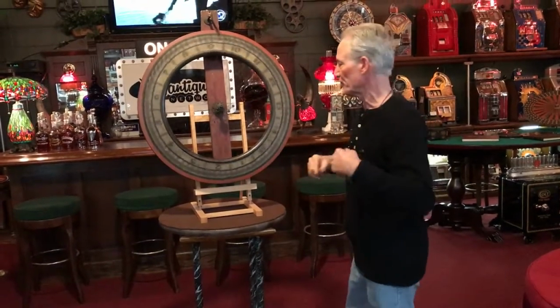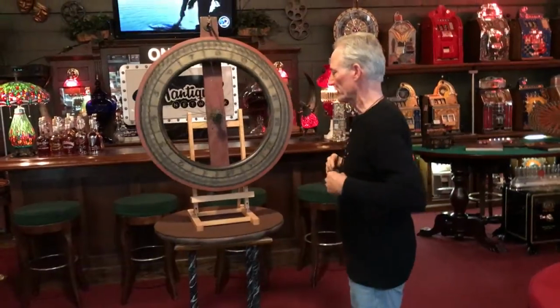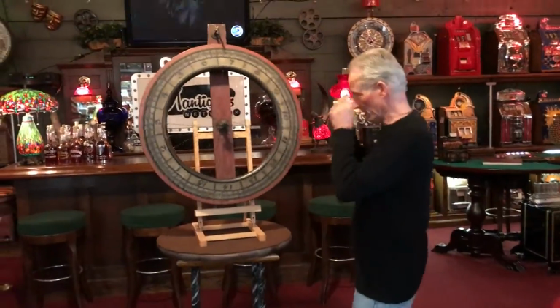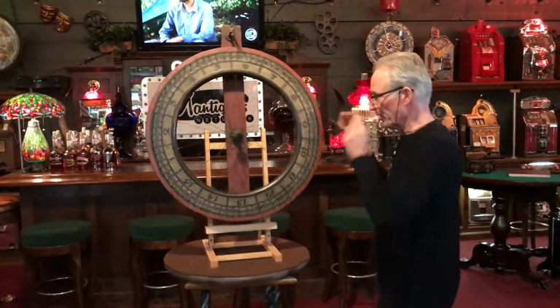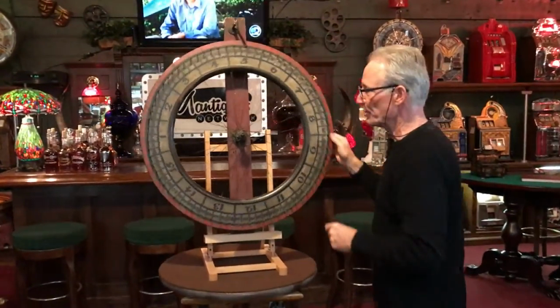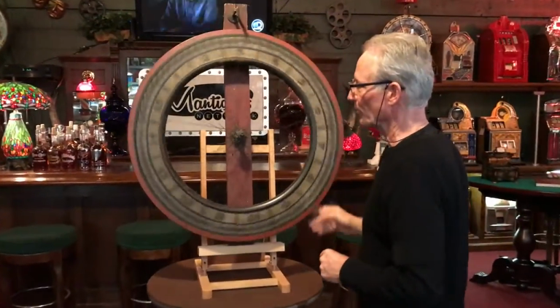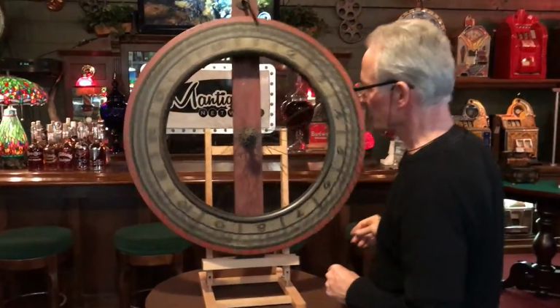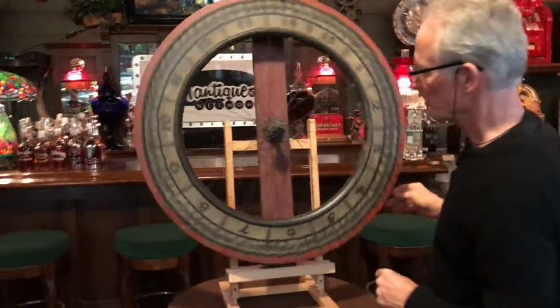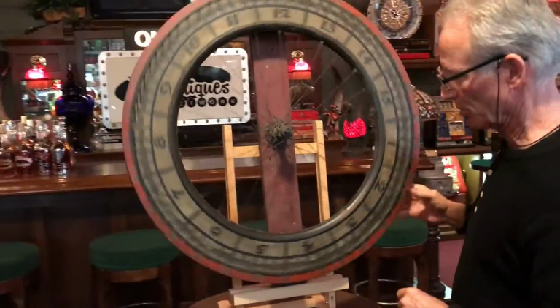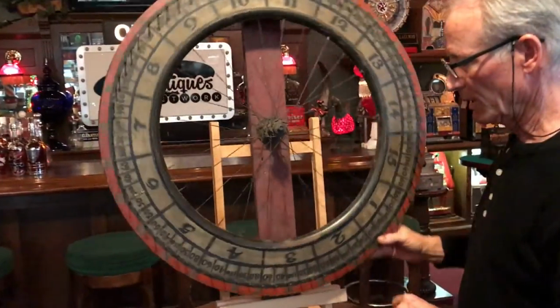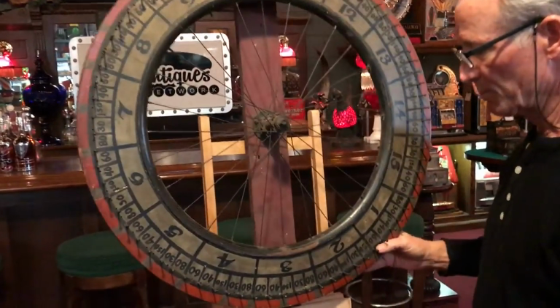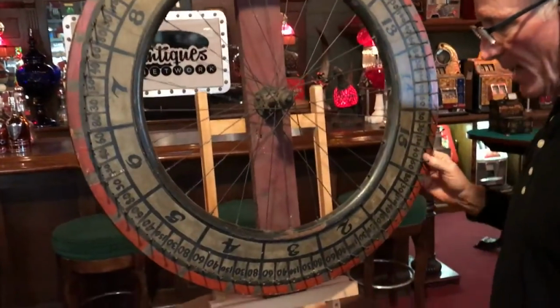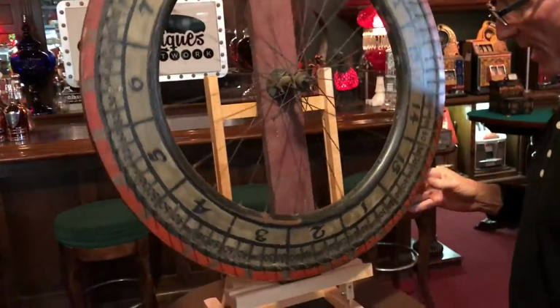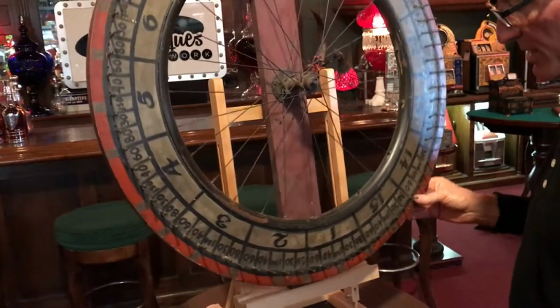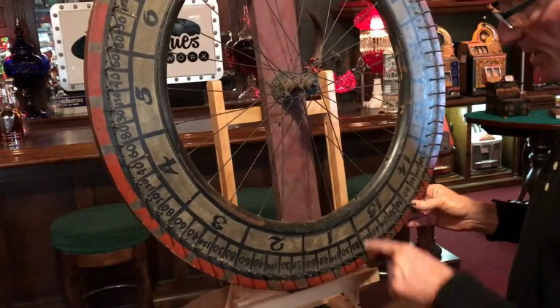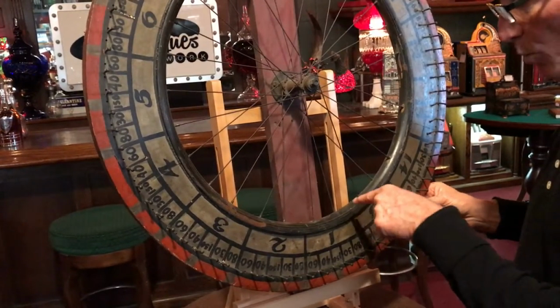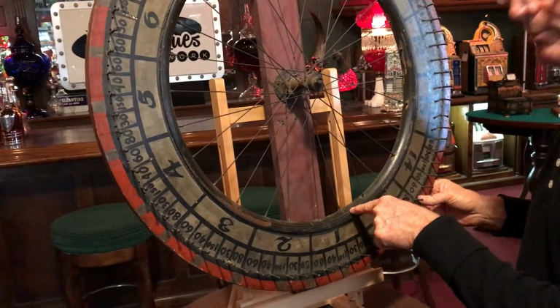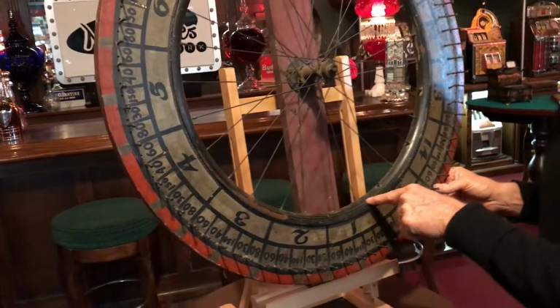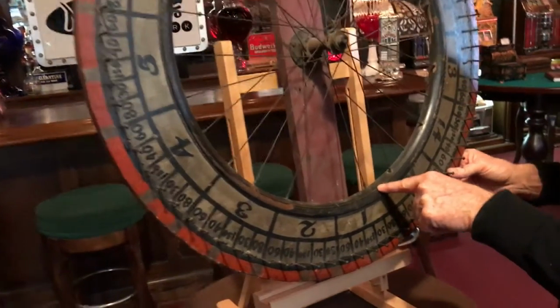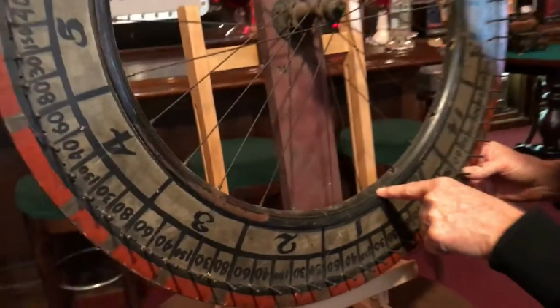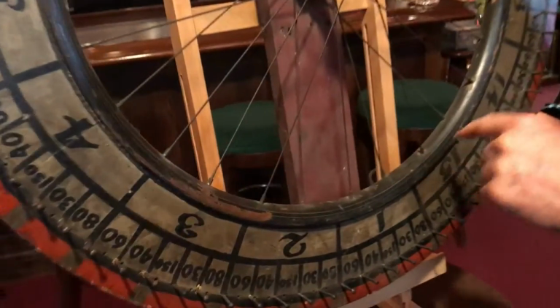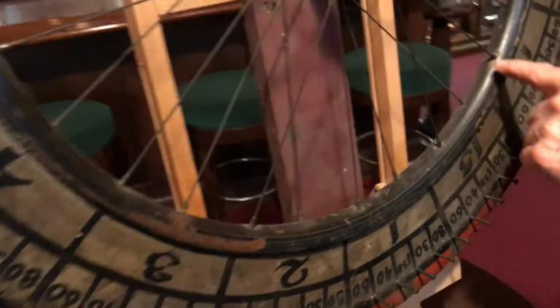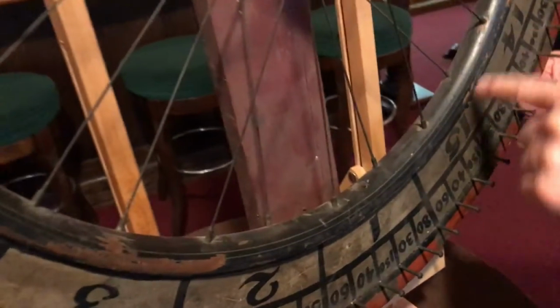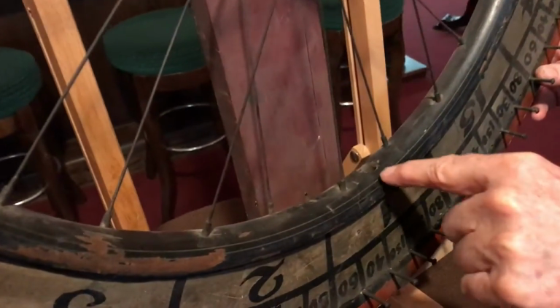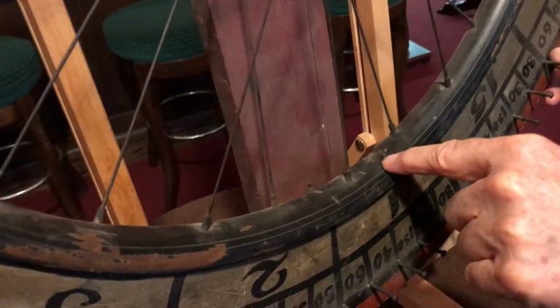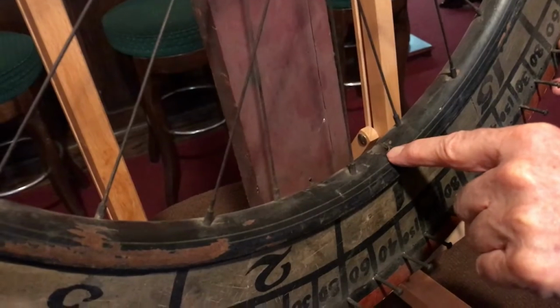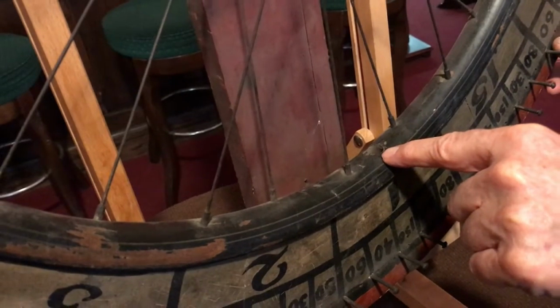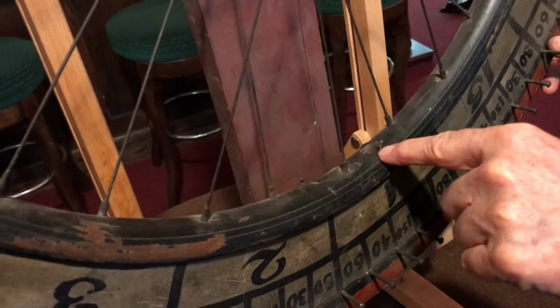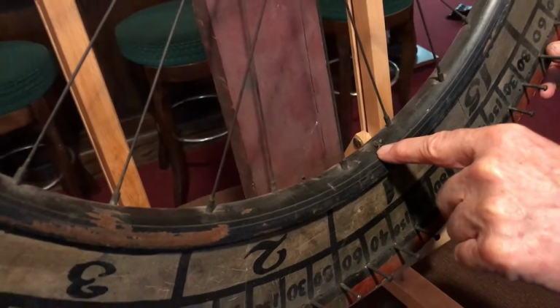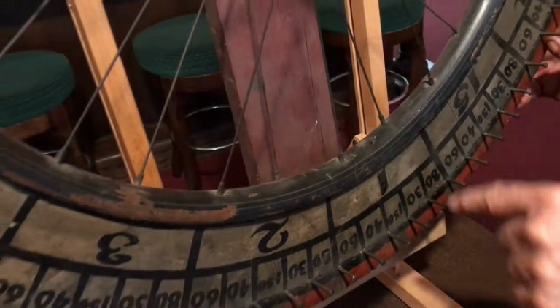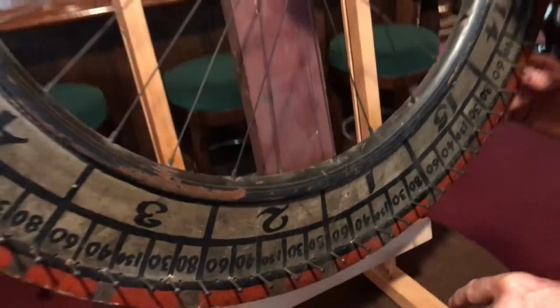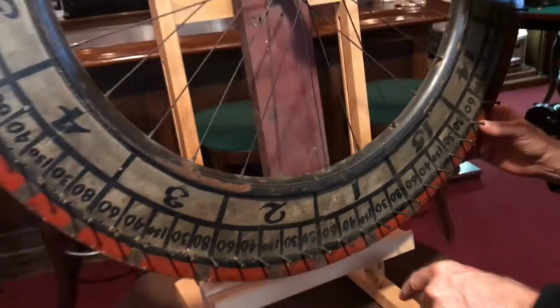Come on up here Jeff, I want to show them. This particular one, which is really super cool, is made out of an antique wooden bicycle wheel. So this is a wooden bicycle one. There was where the valve stem went, right? So how cool is this?